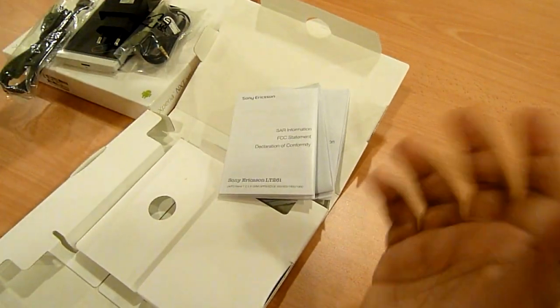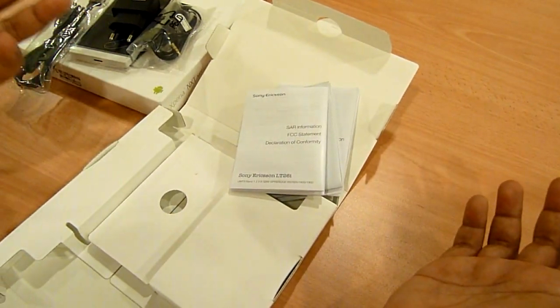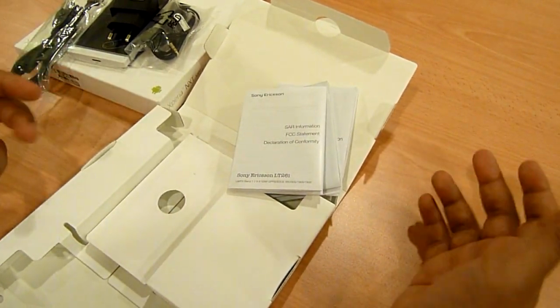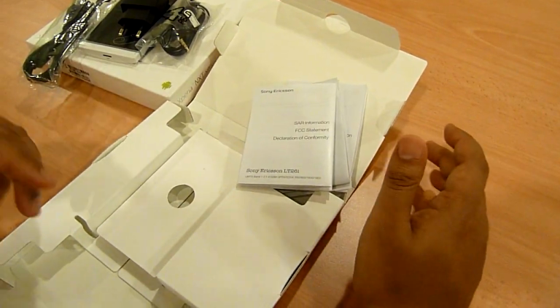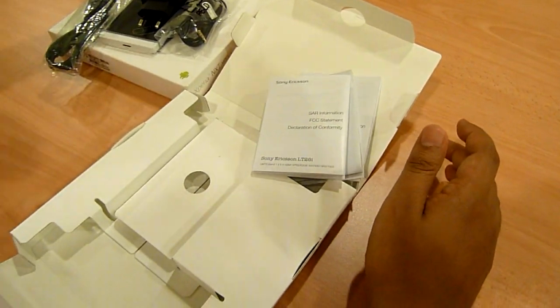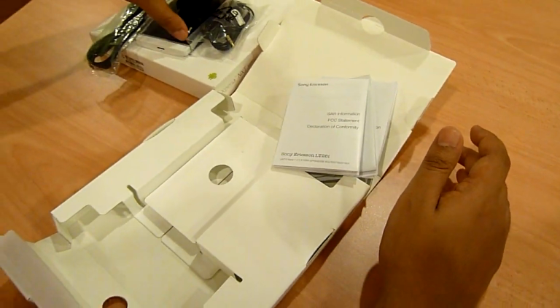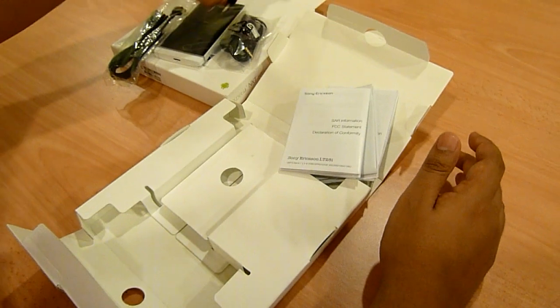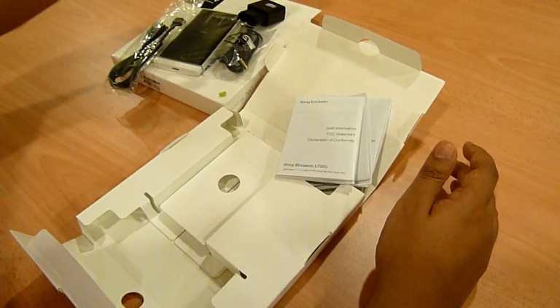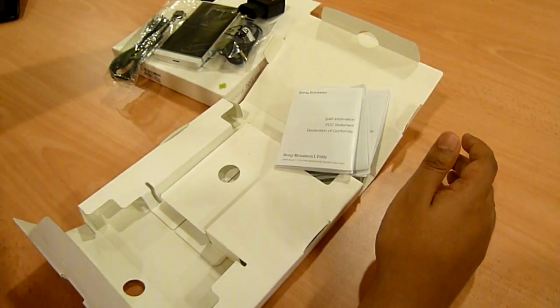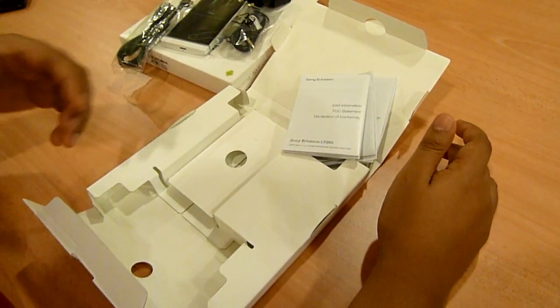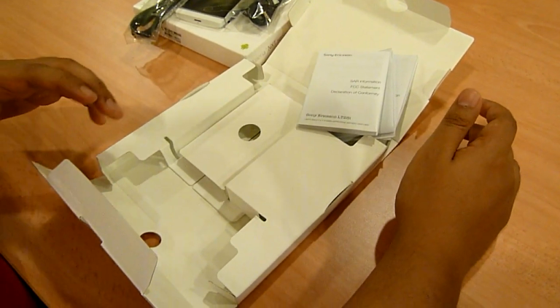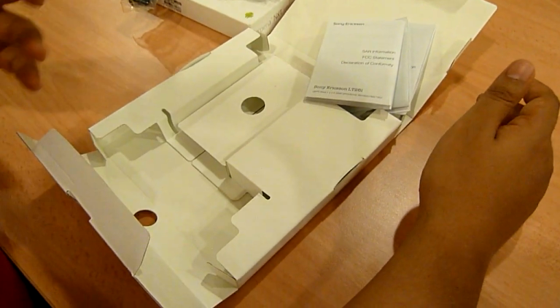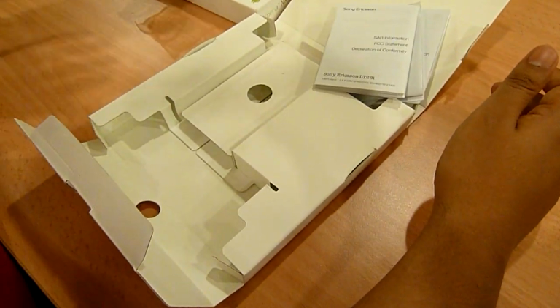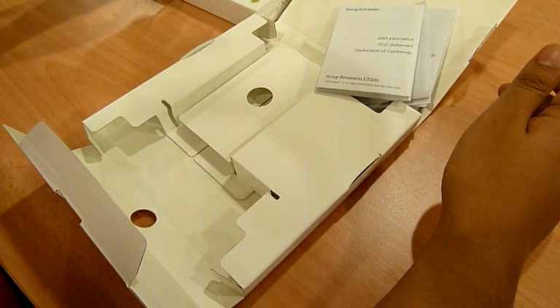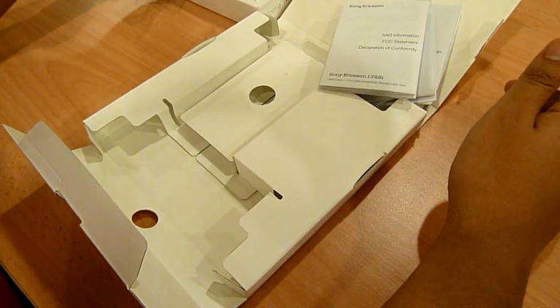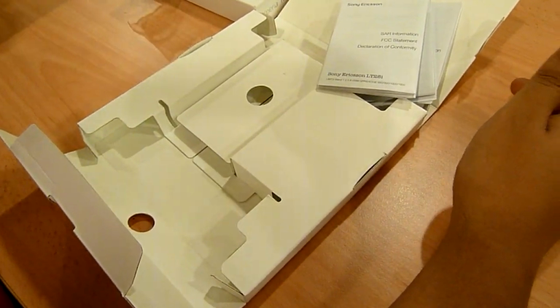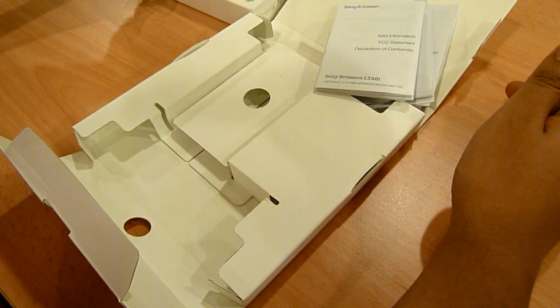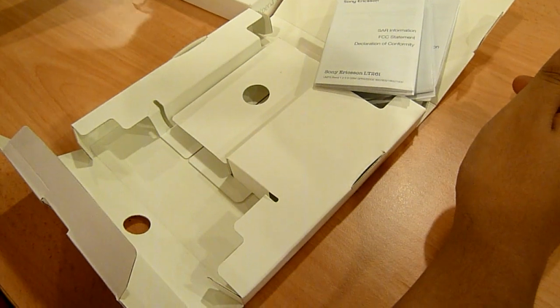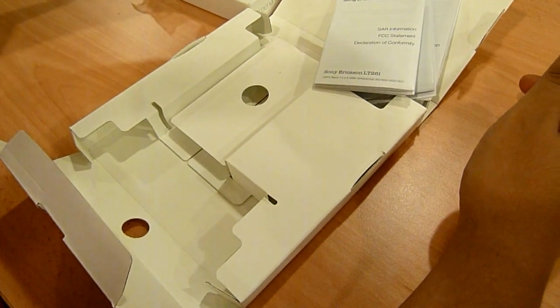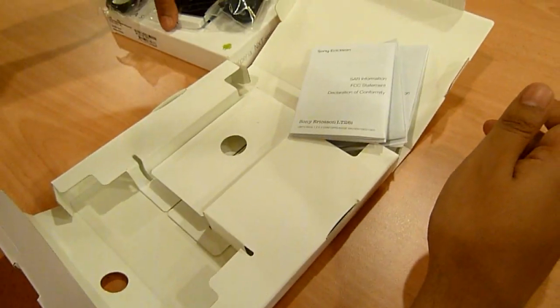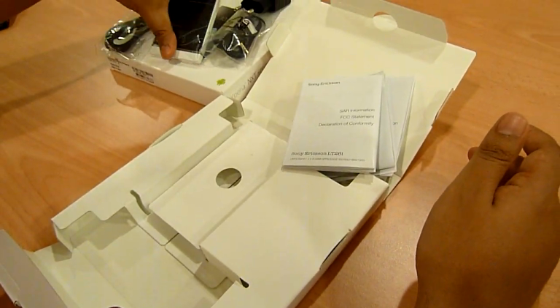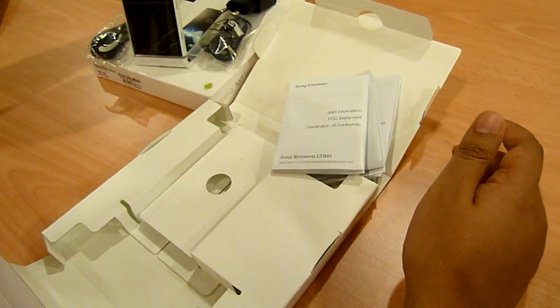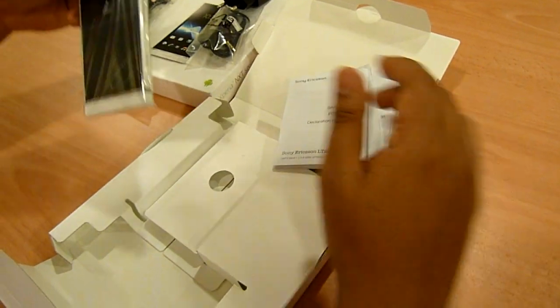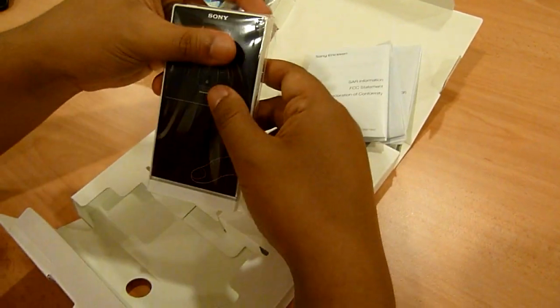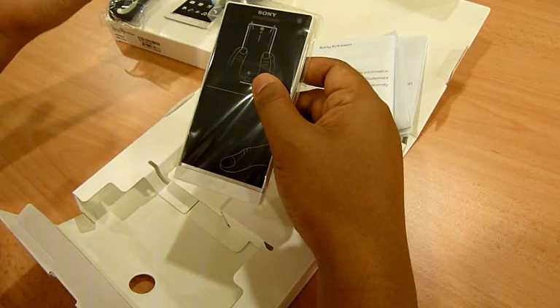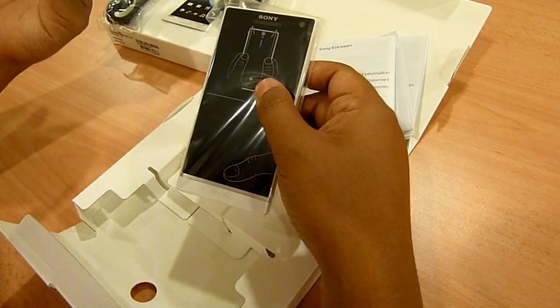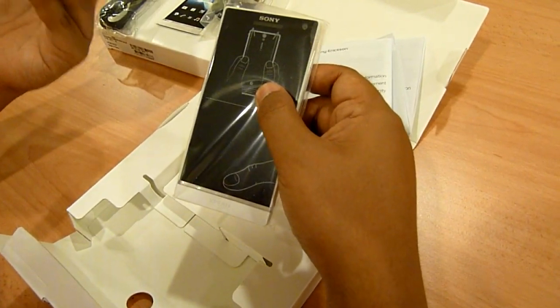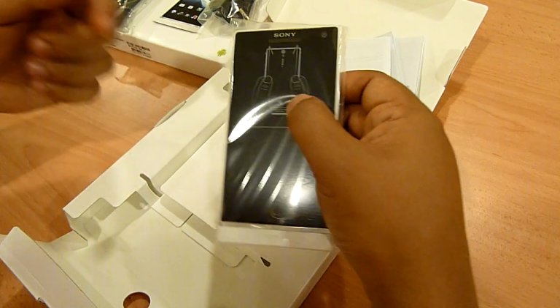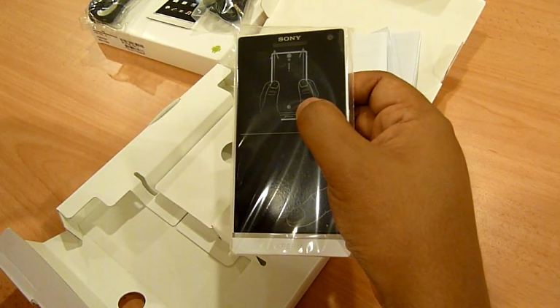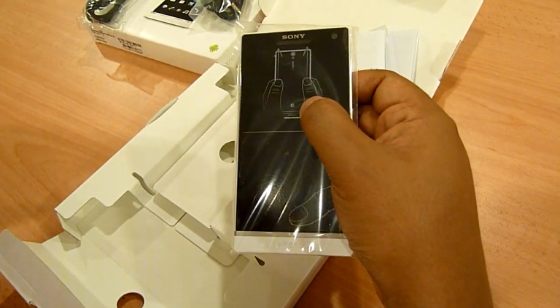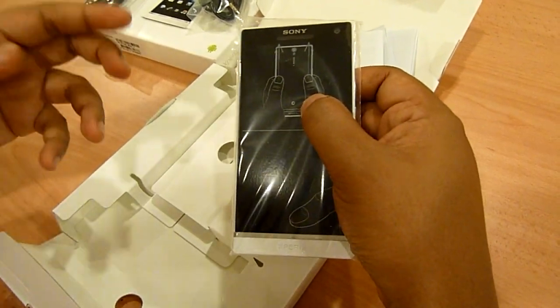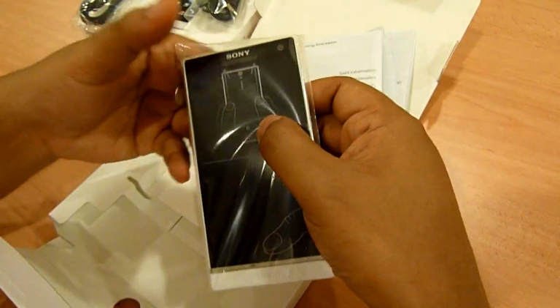What you don't get in the box is an HDMI cable. In some countries you do get HDMI, but in this country you don't. So if you're going to plug your phone into an HDTV, you're going to need to buy a separate cable for that.